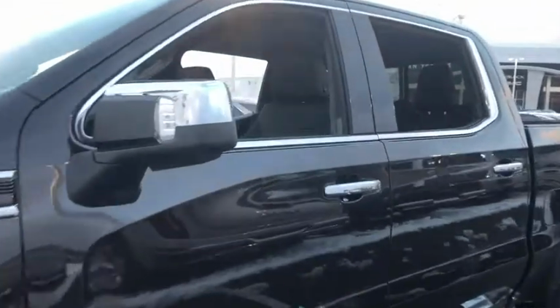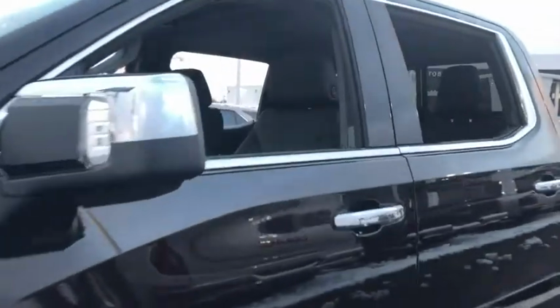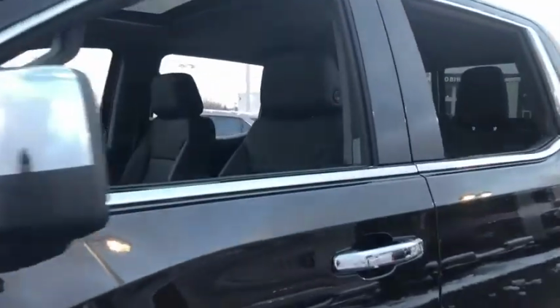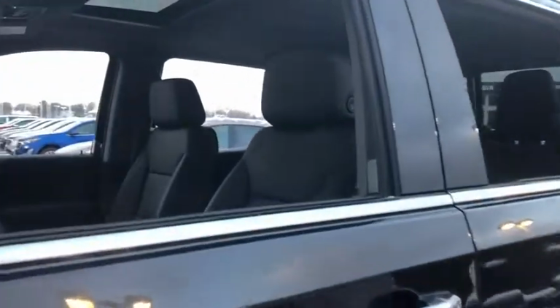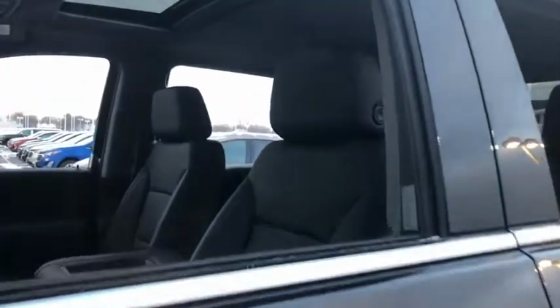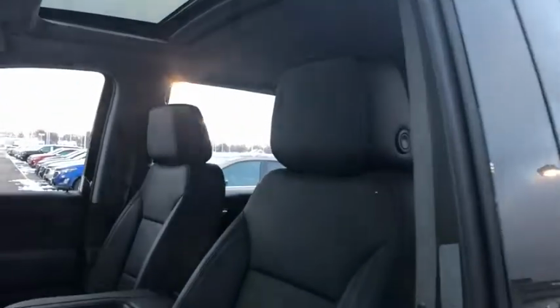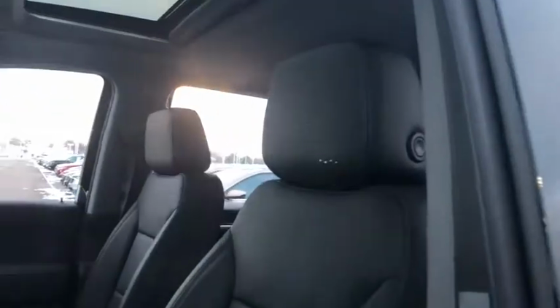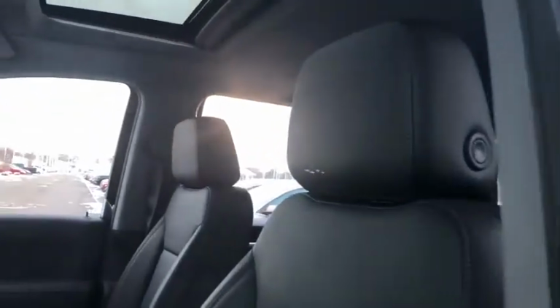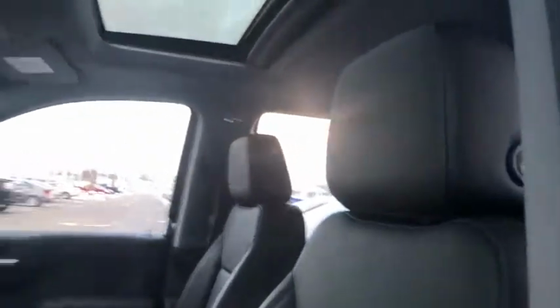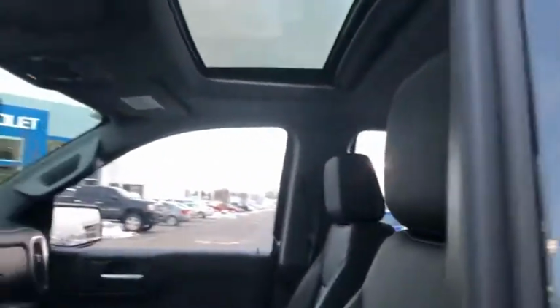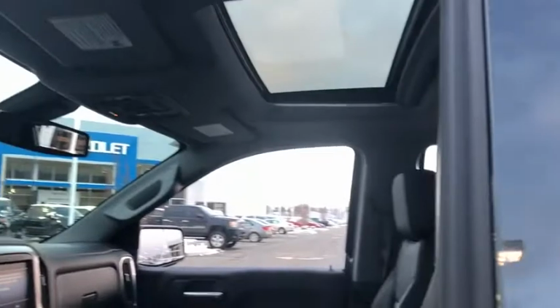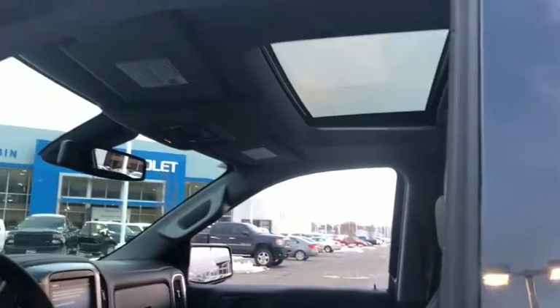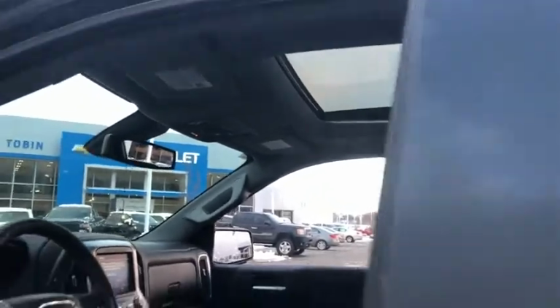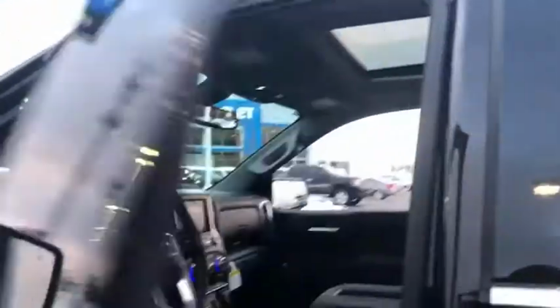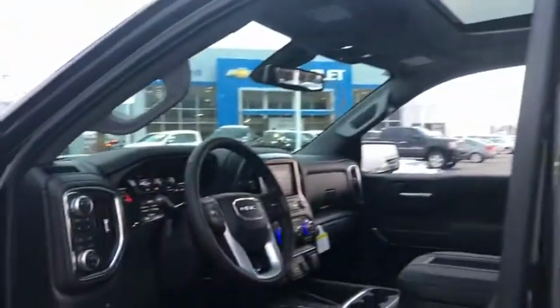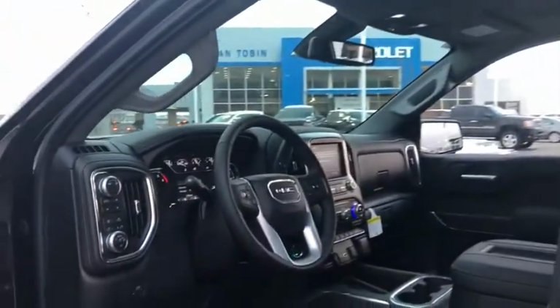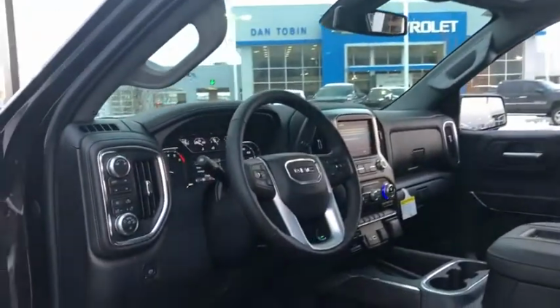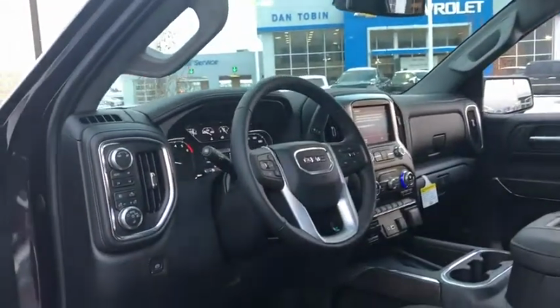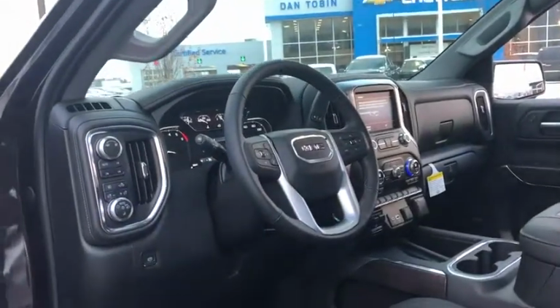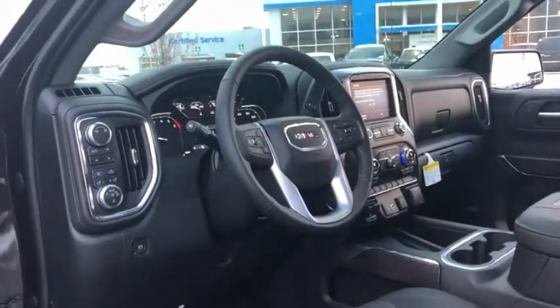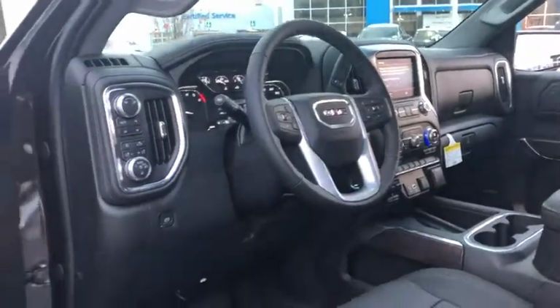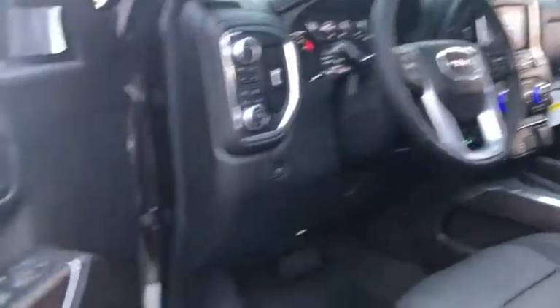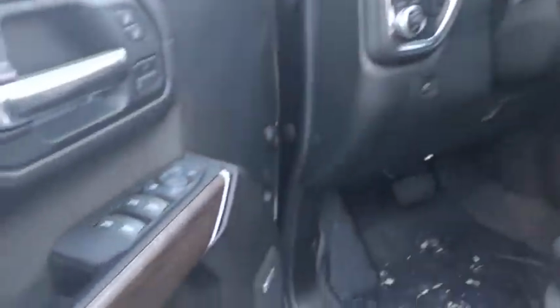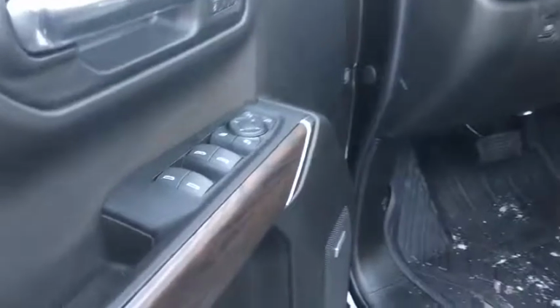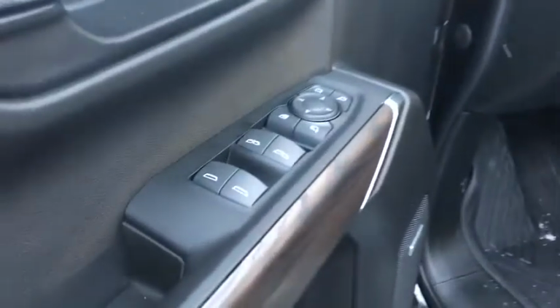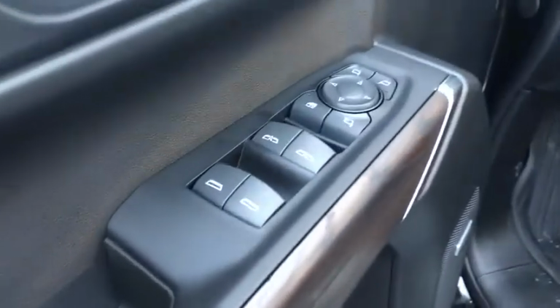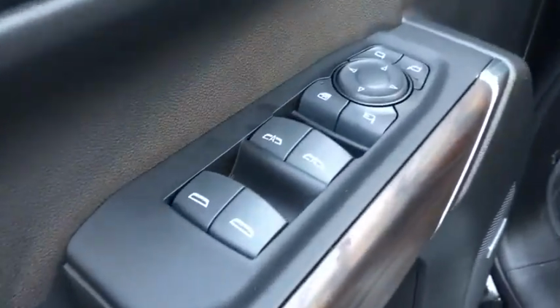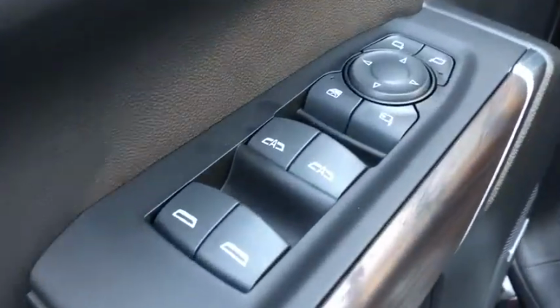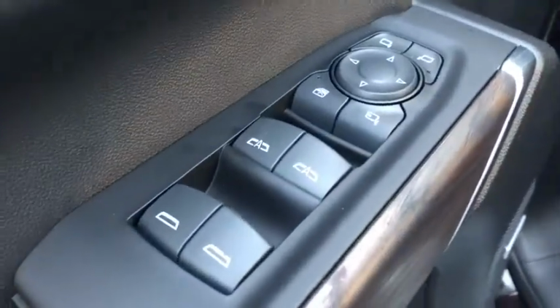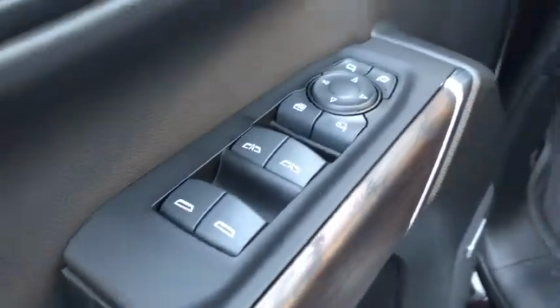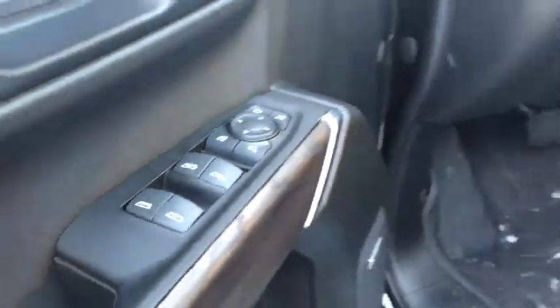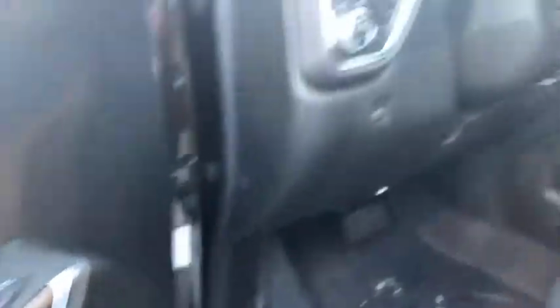Sierra 1500 now comes with an automatic transmission that combines high max hauling capability with precise control. This vehicle has less than 100 miles. Here are some of this vehicle's great options.